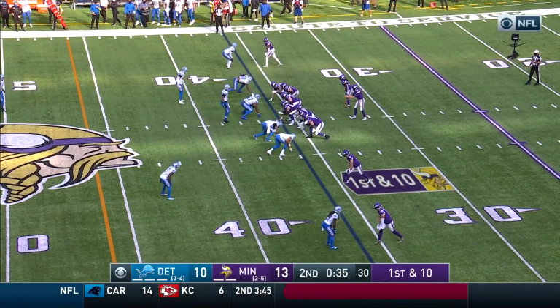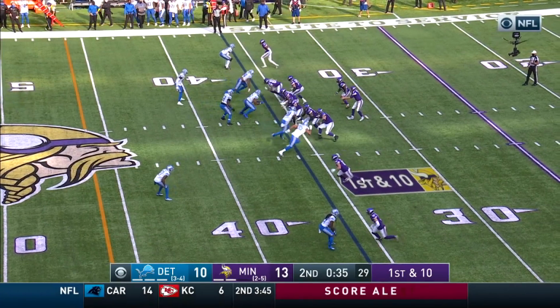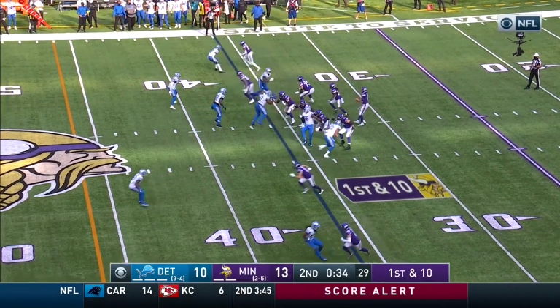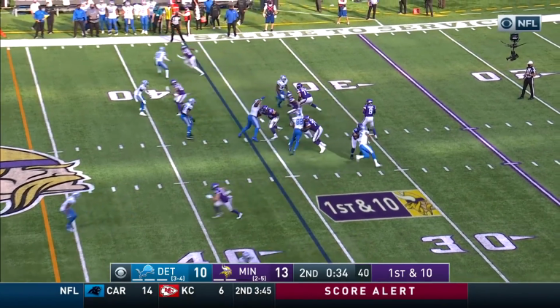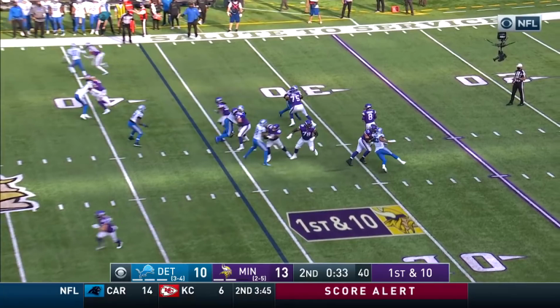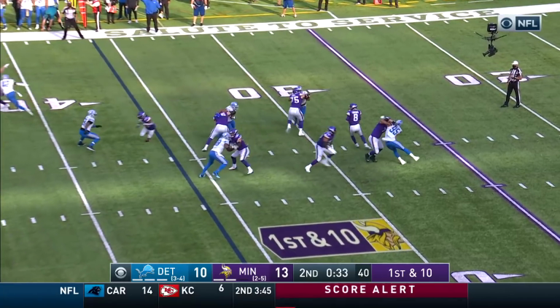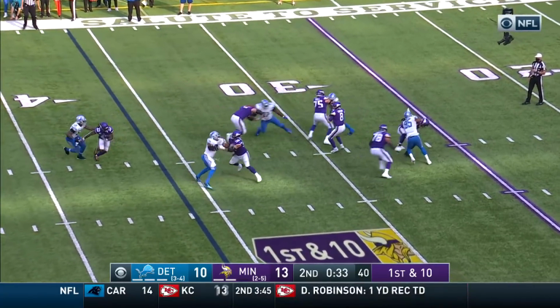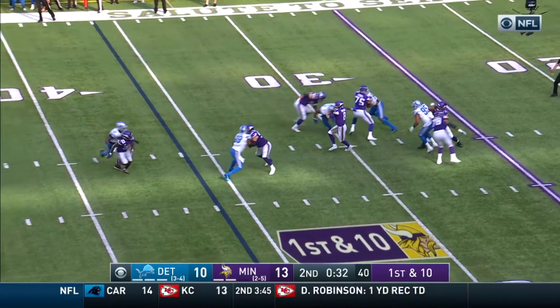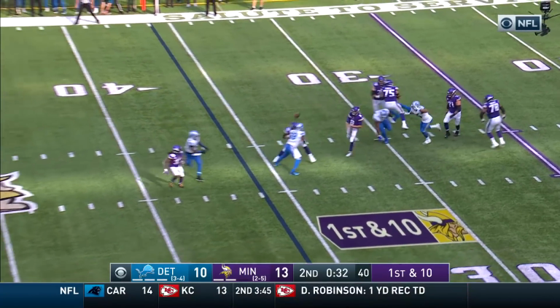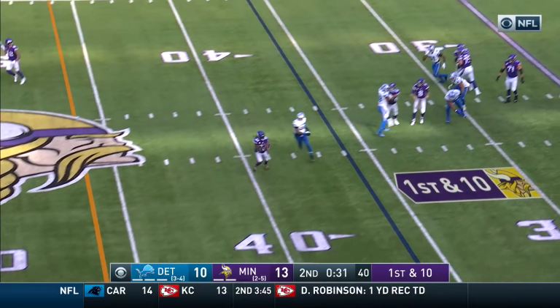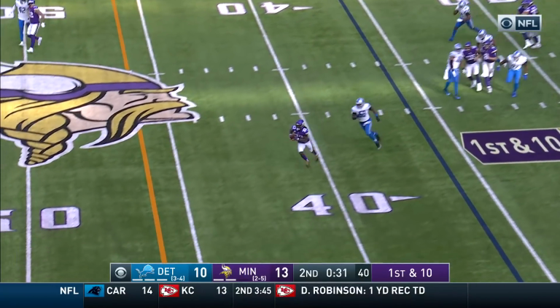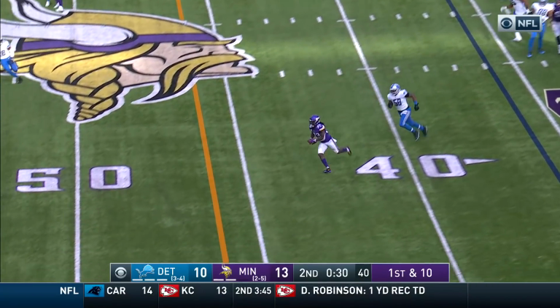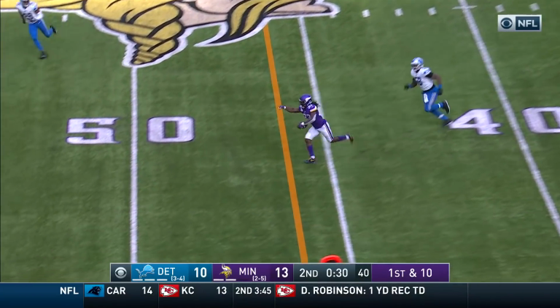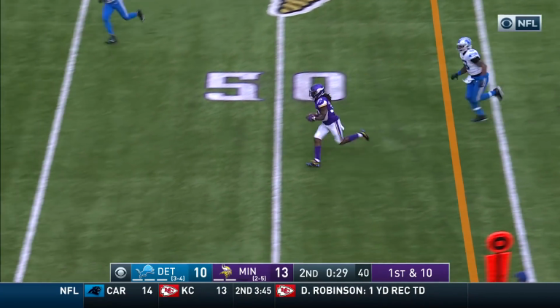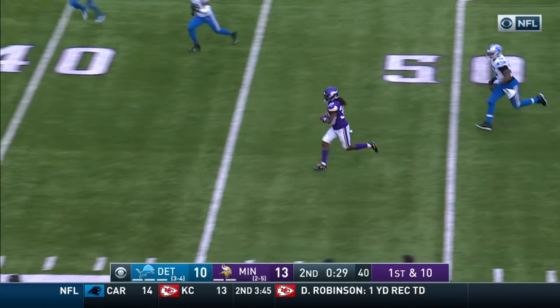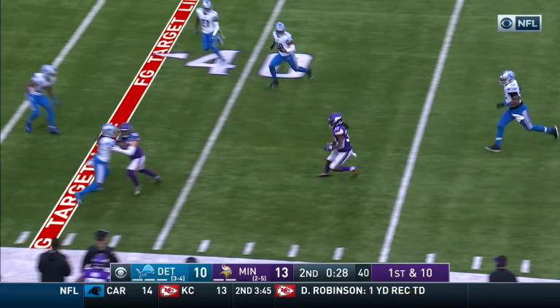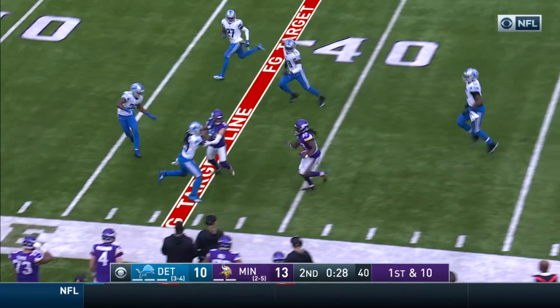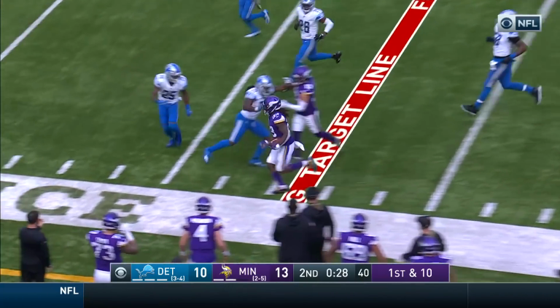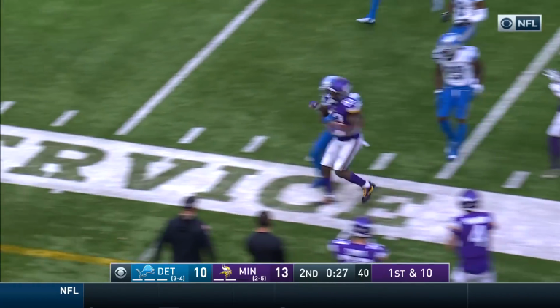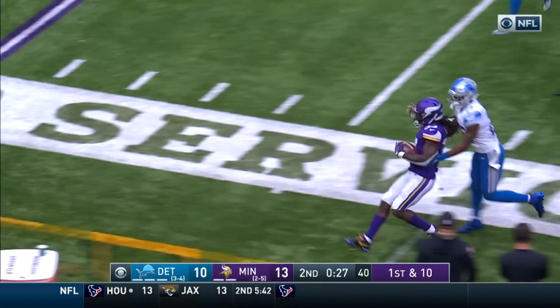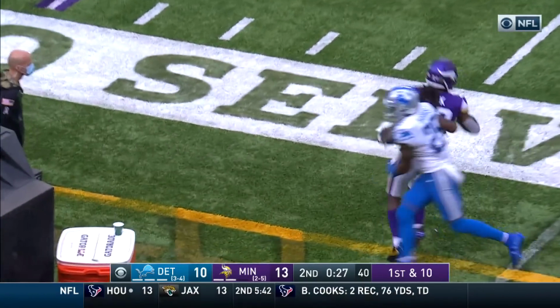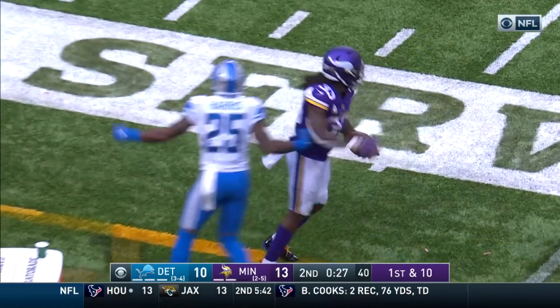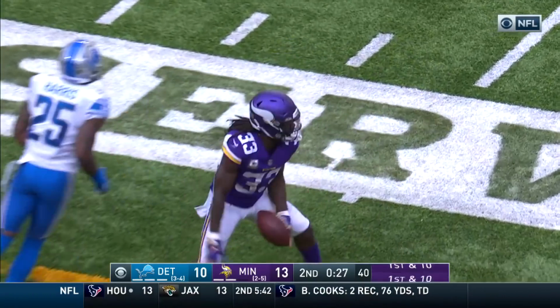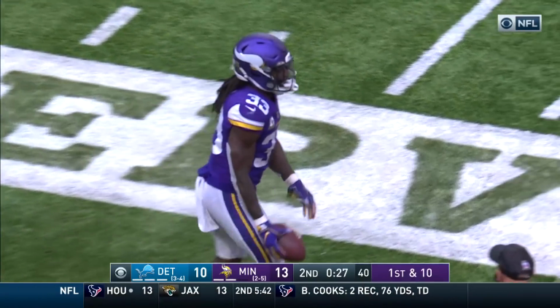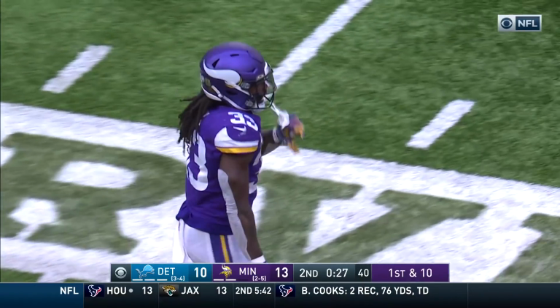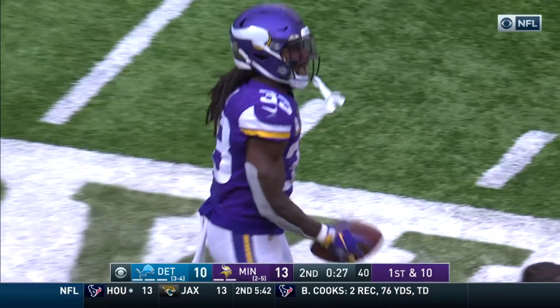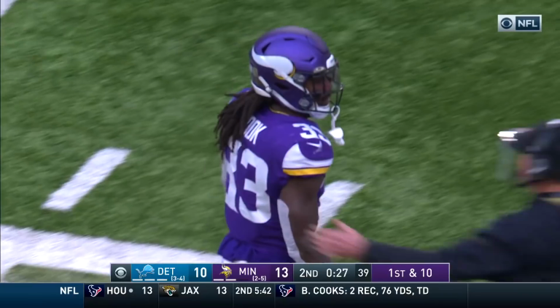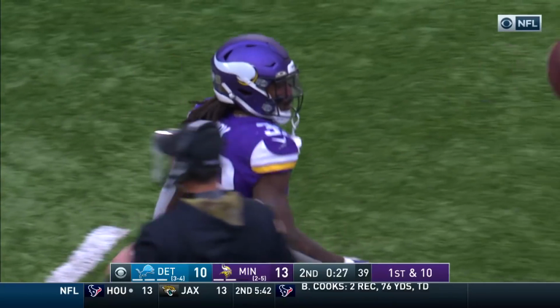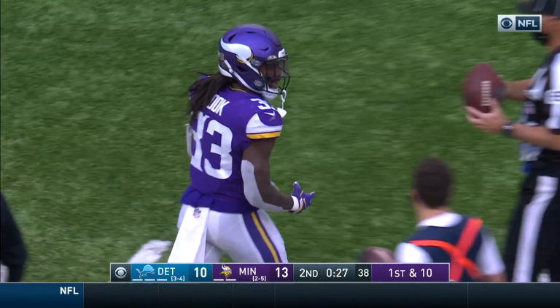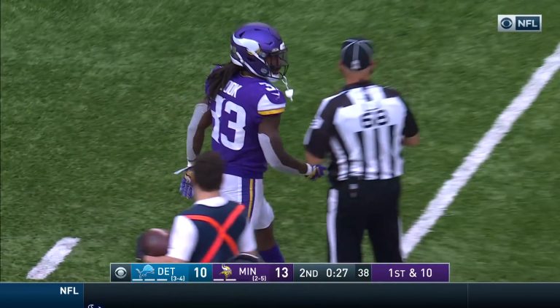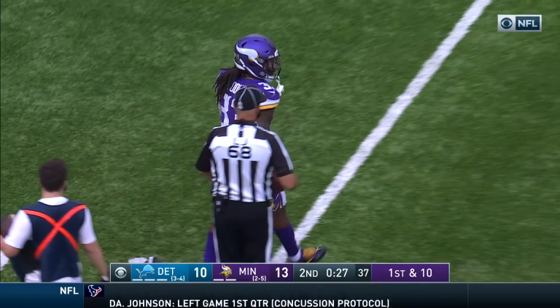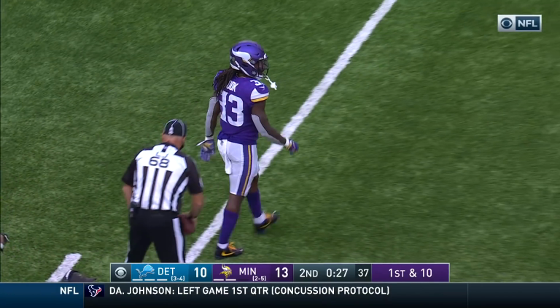Hustle everybody up like they're doing — preserve that time out. First and ten, moving up. He's got Cook and he's got space! Cook getting a block downfield from Thielen, and out of bounds he goes, running out of bounds with Harris on his tail.